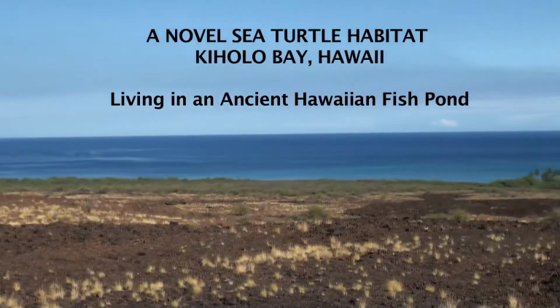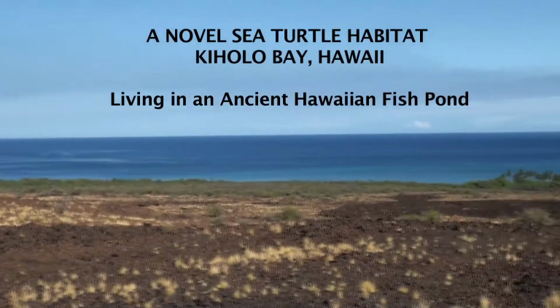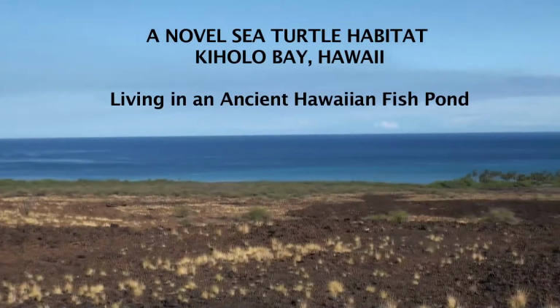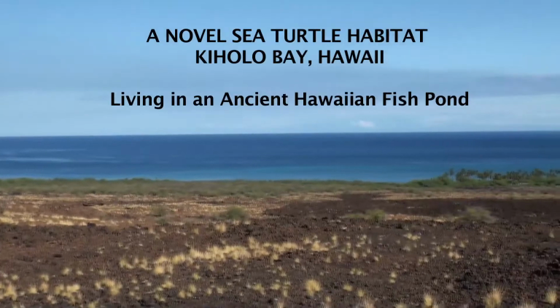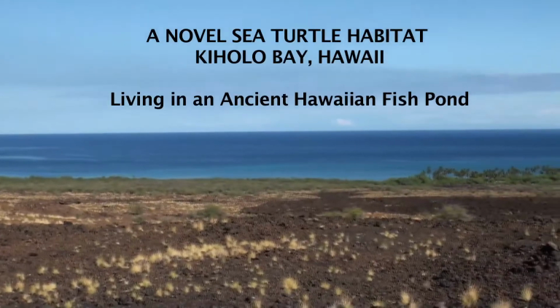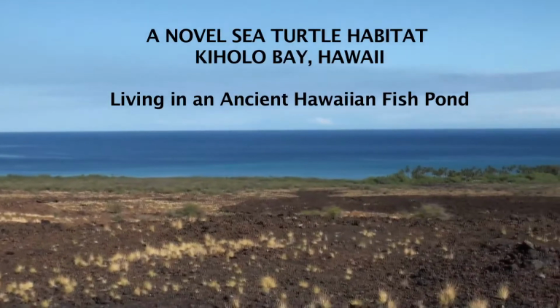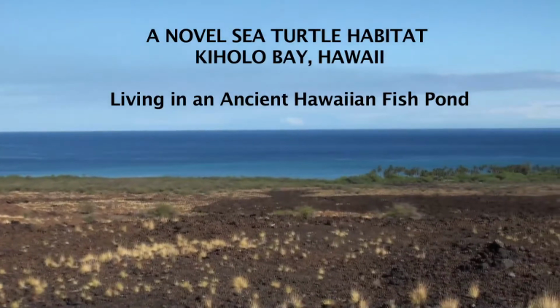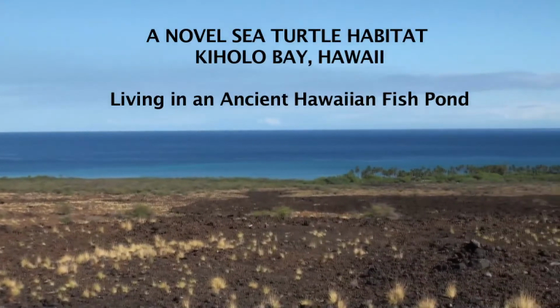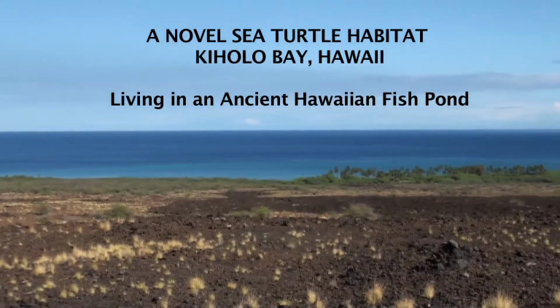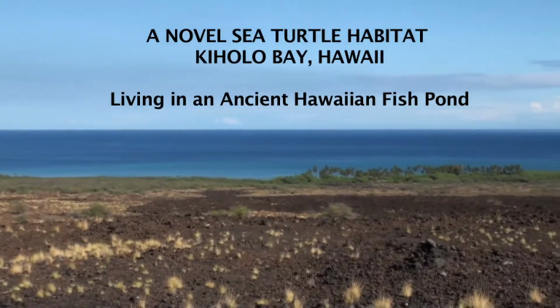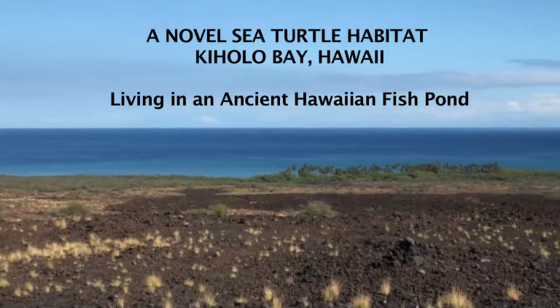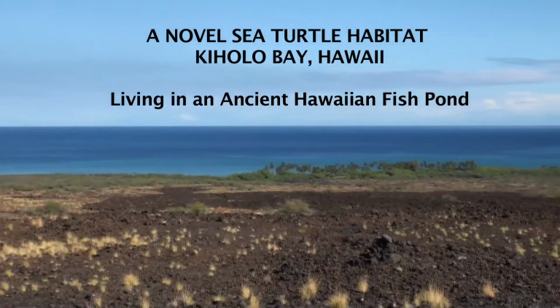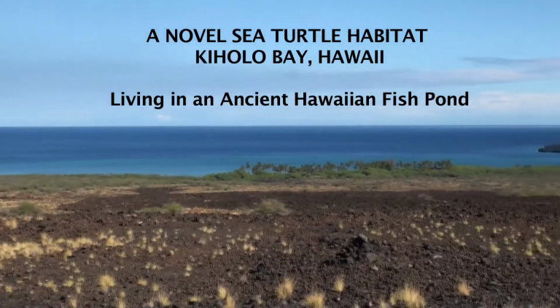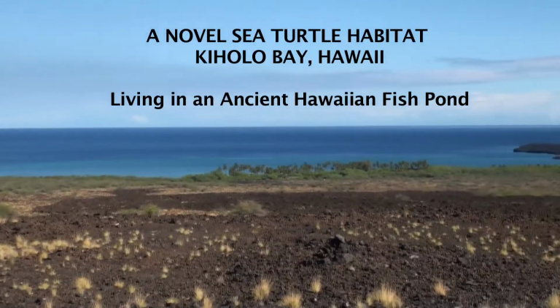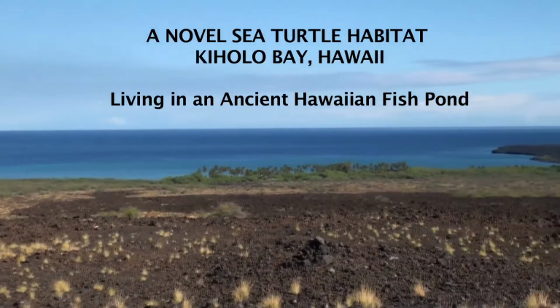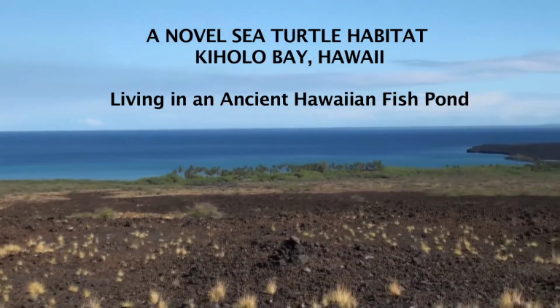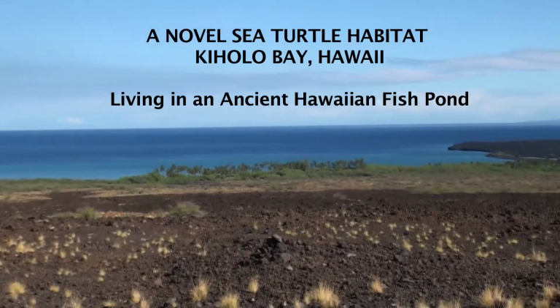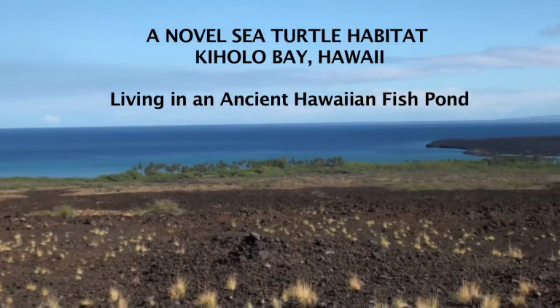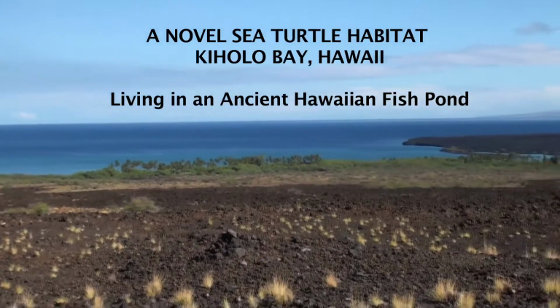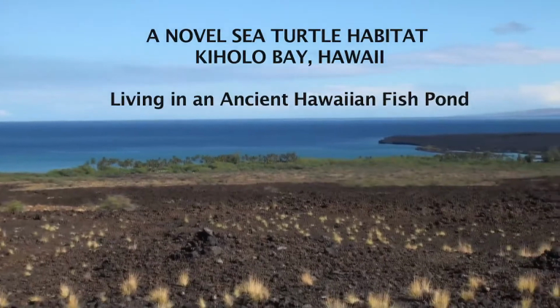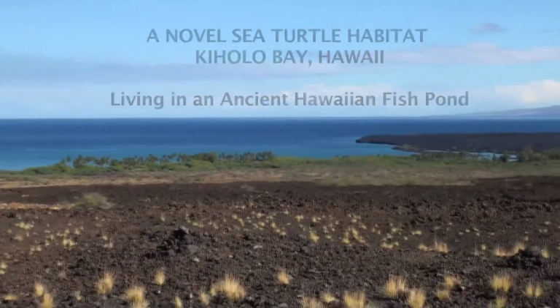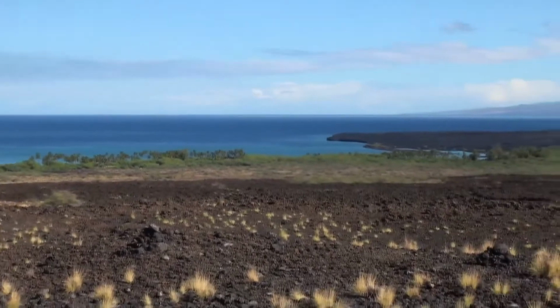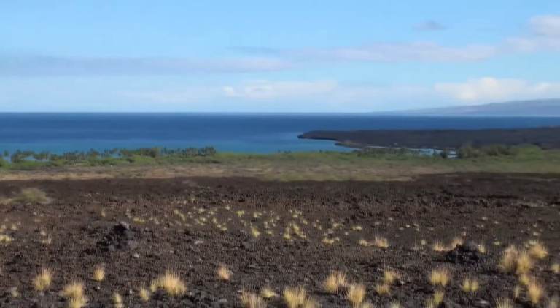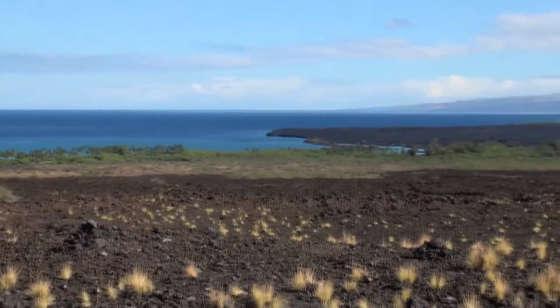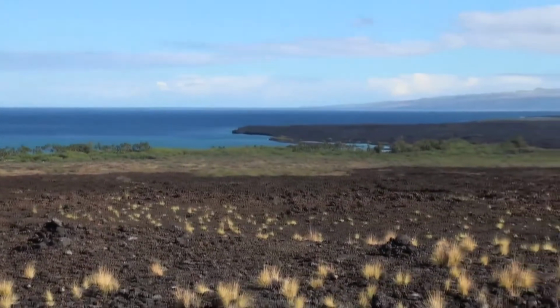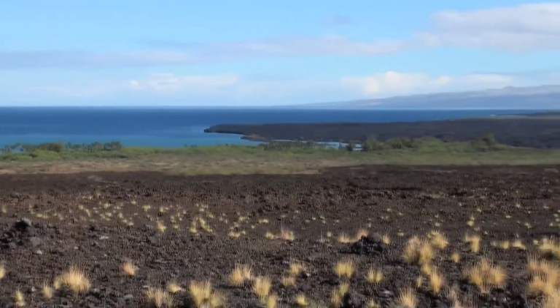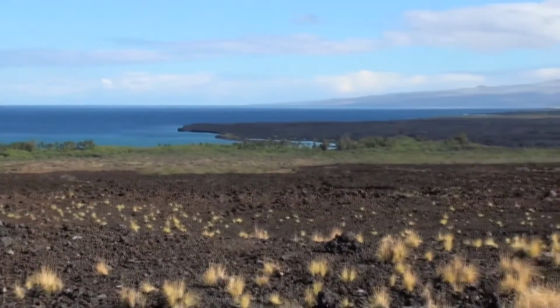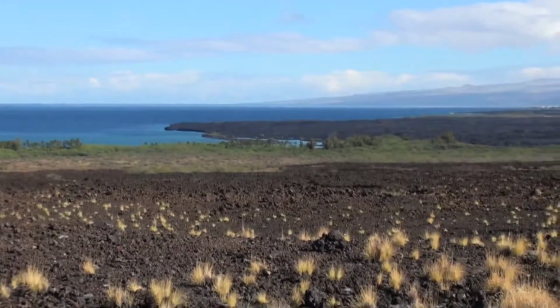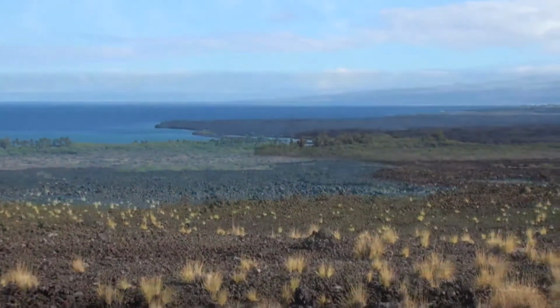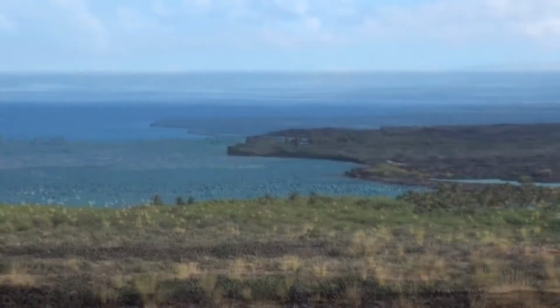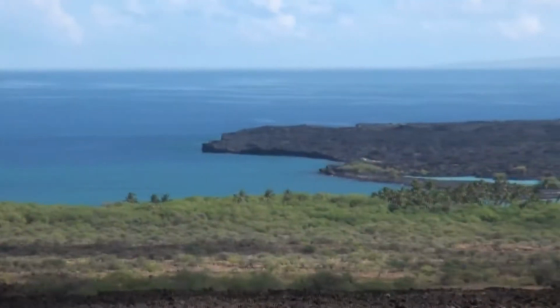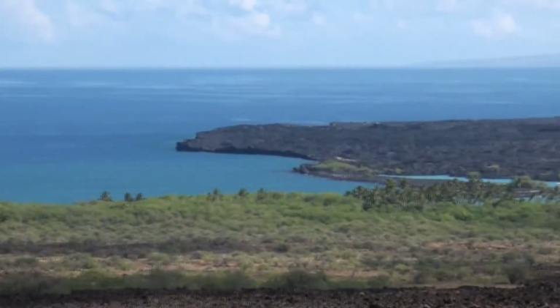Kiholo, located on the west coast of the Big Island of Hawaii, is an important resting and foraging habitat for juvenile and sub-adult green turtles, or as they're known in Hawaii, Honu.